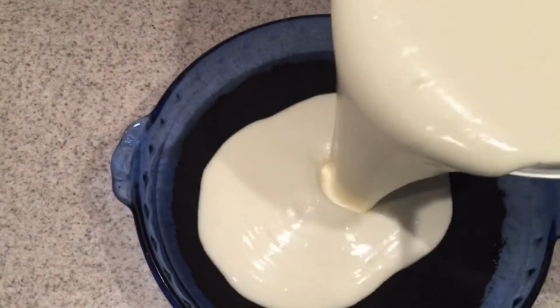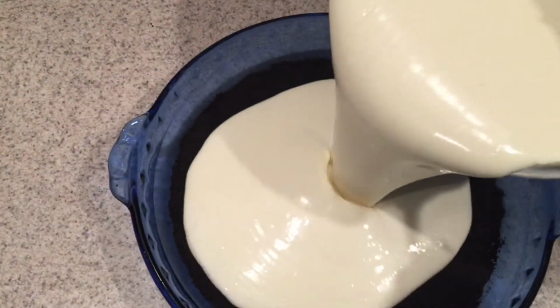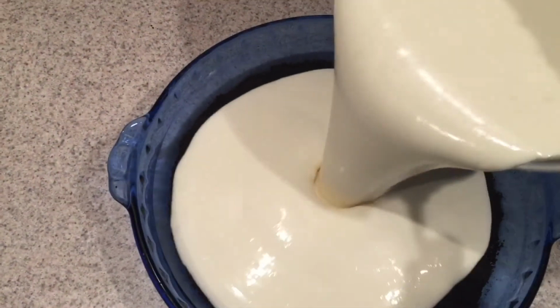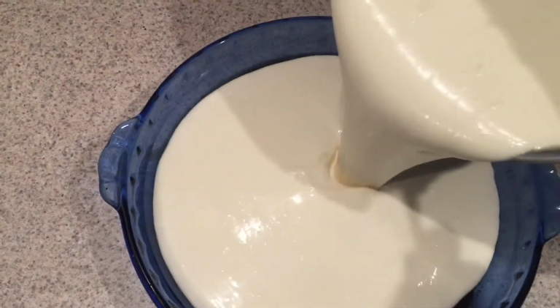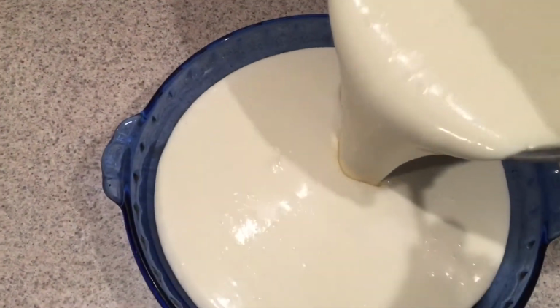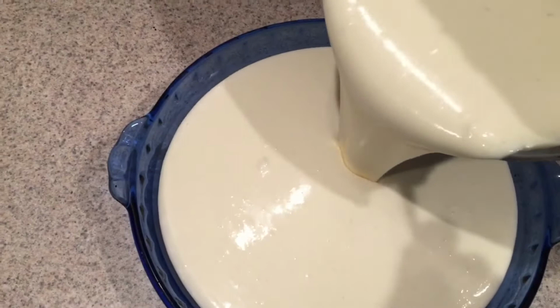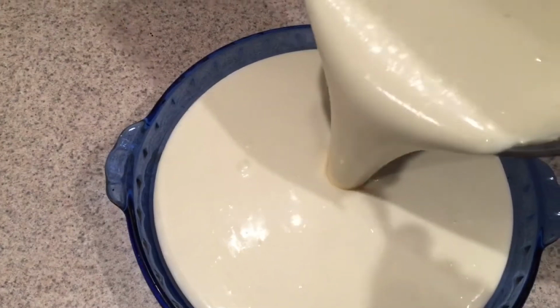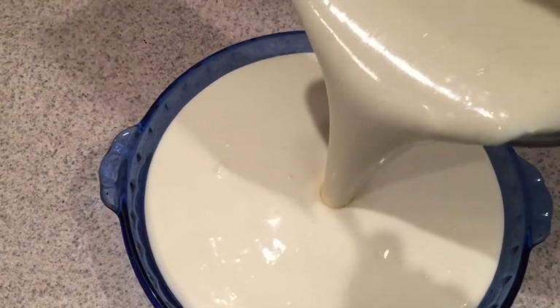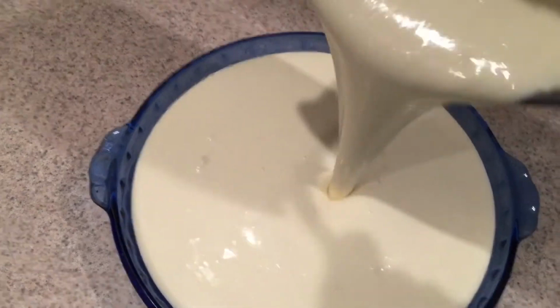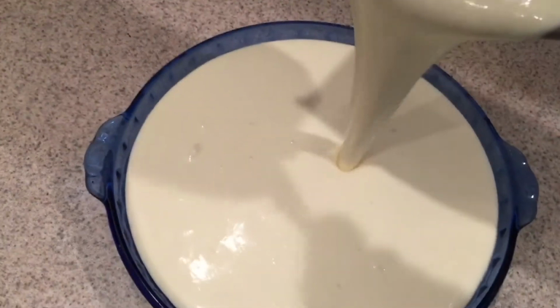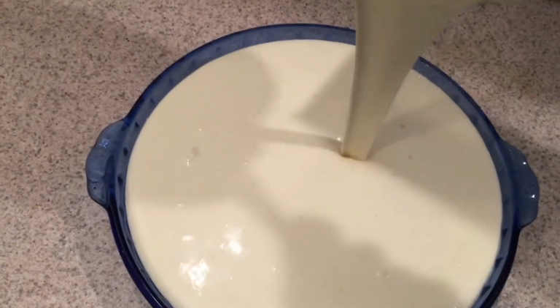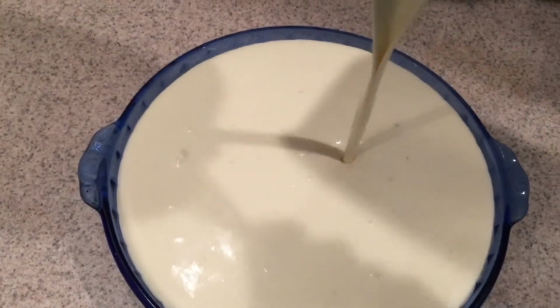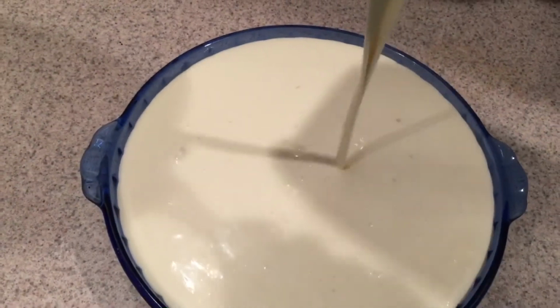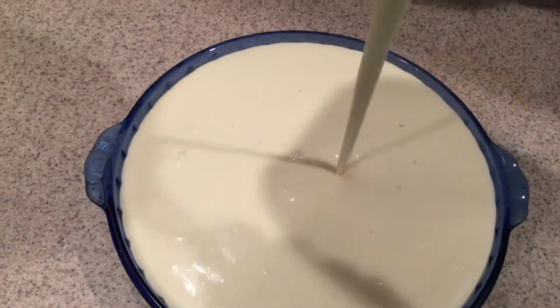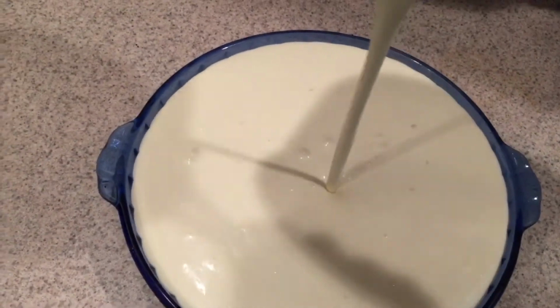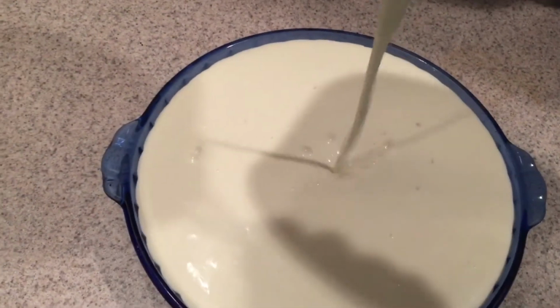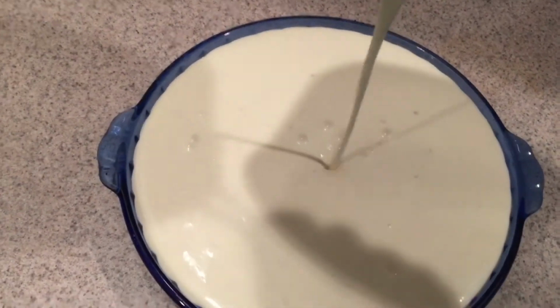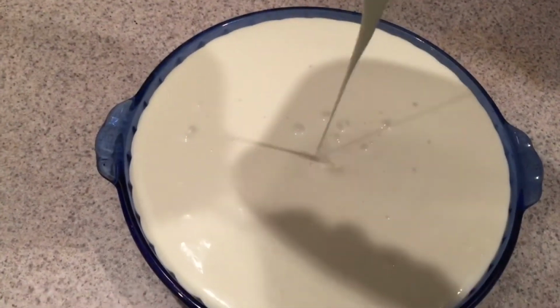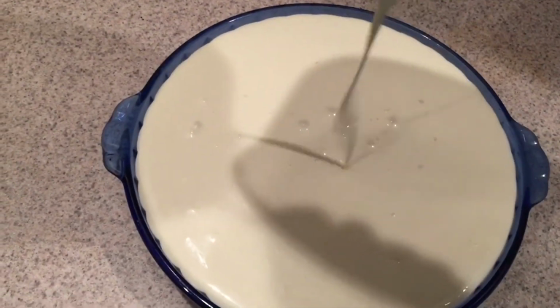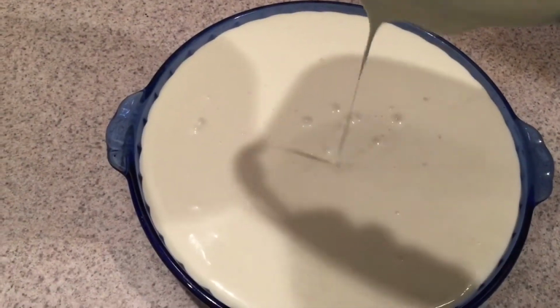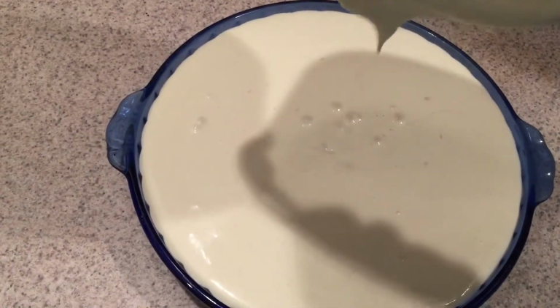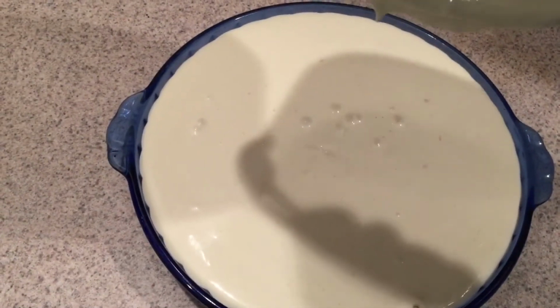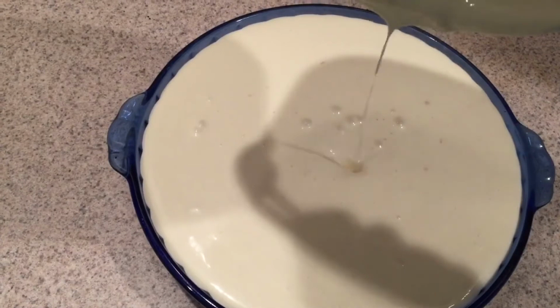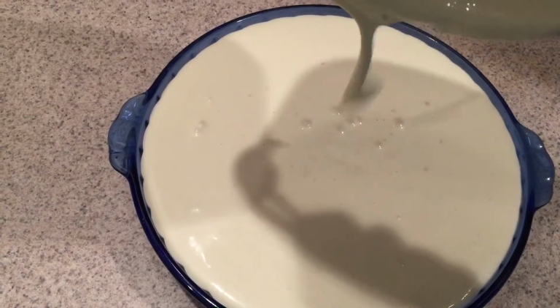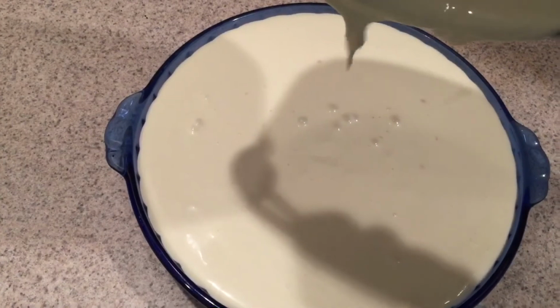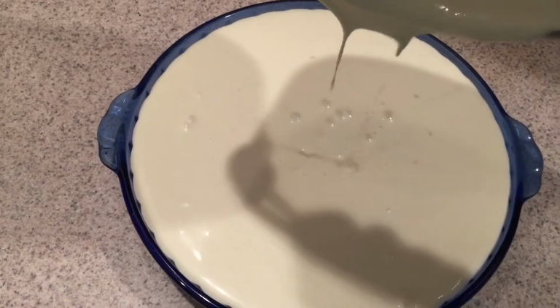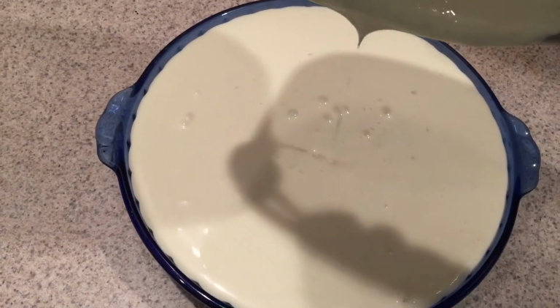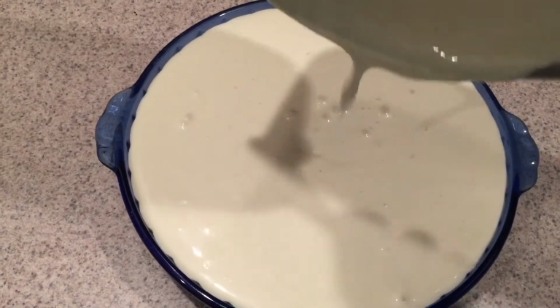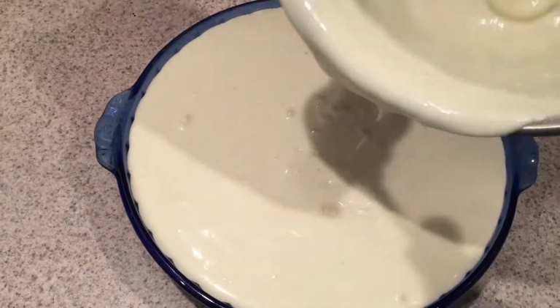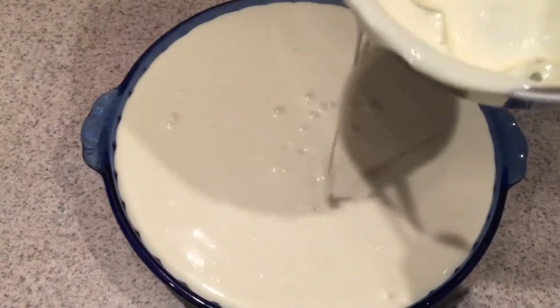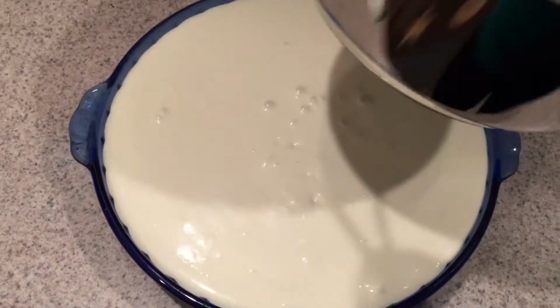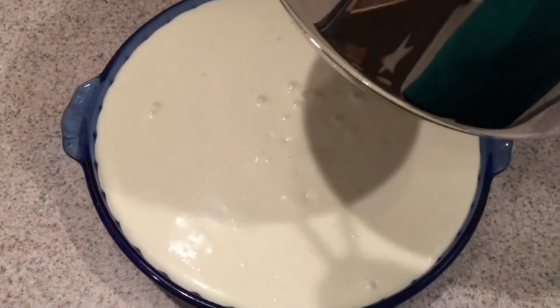Pour the filling into your pie plate, pie pan, or springform pan. It looks like it's going to overflow but I promise it won't. Then just try to smooth the top to get some of the bubbles out.